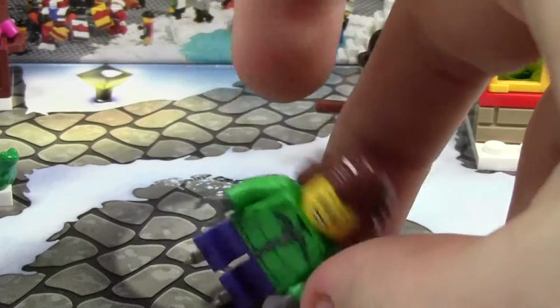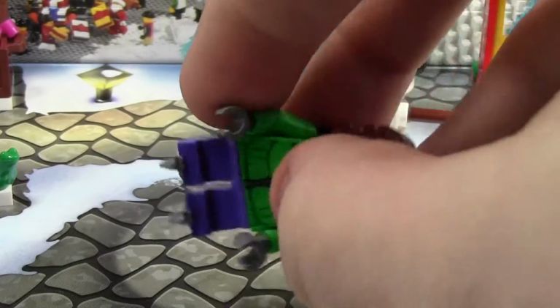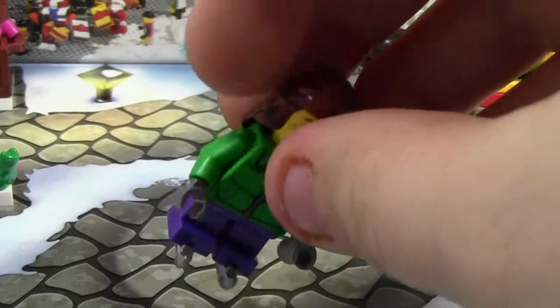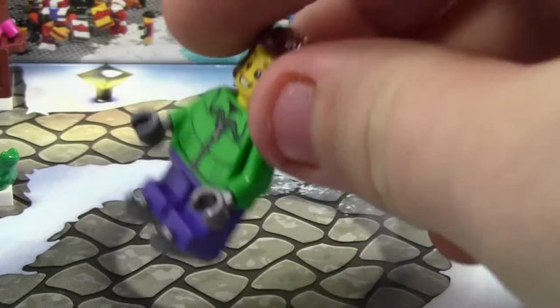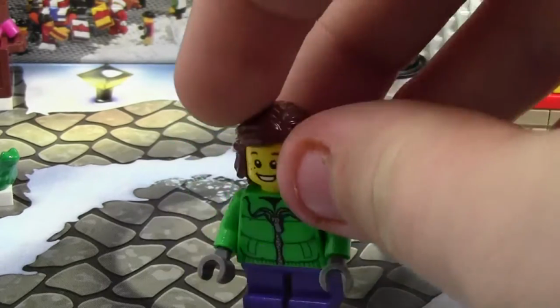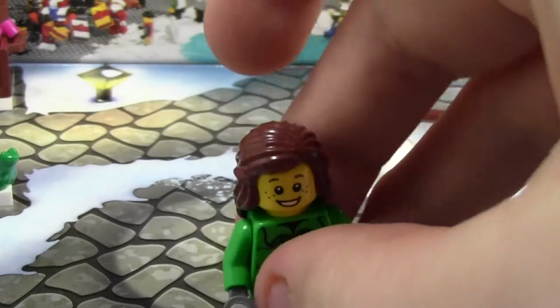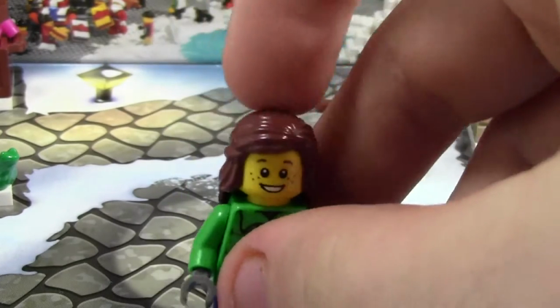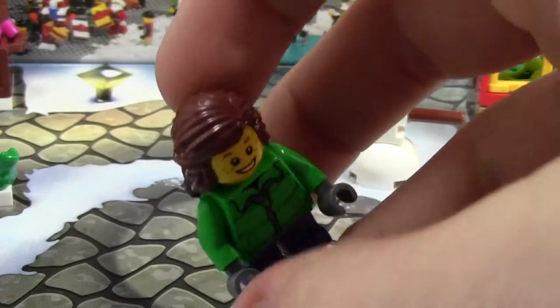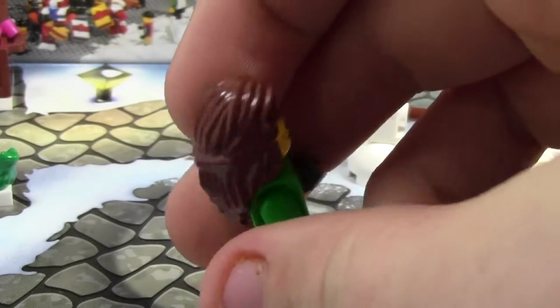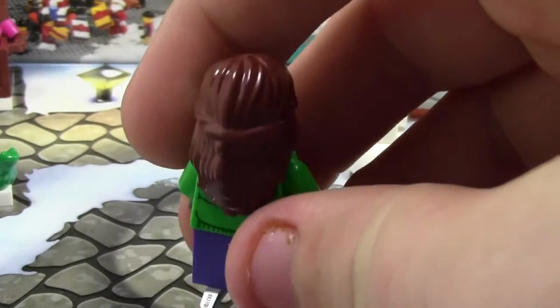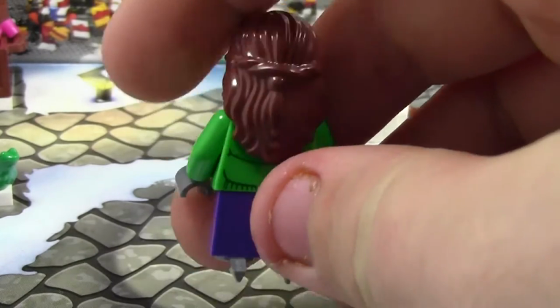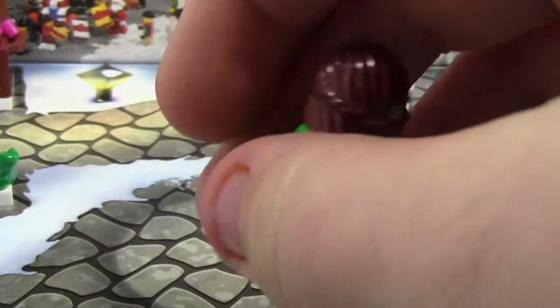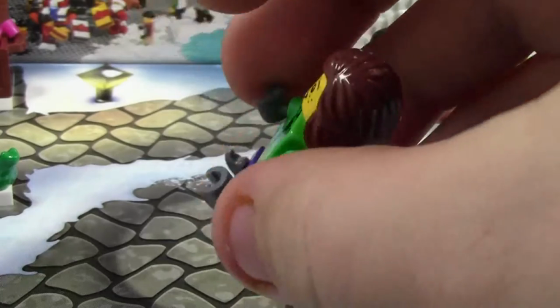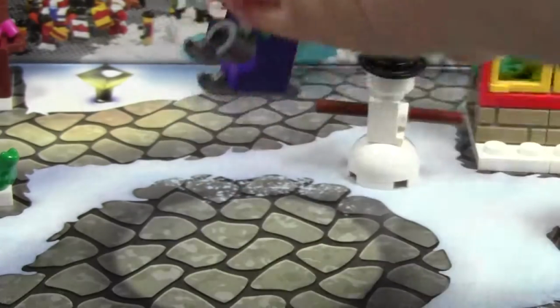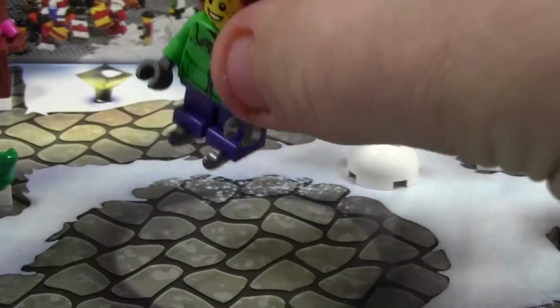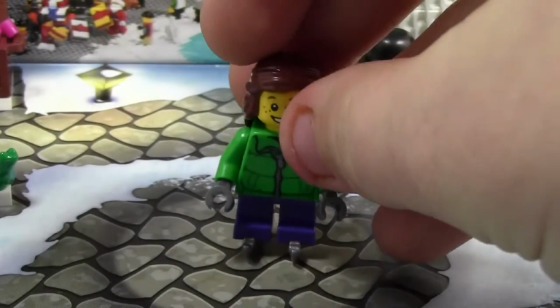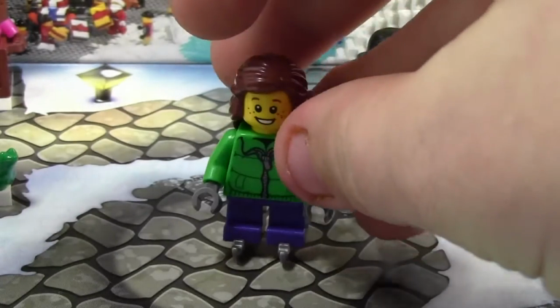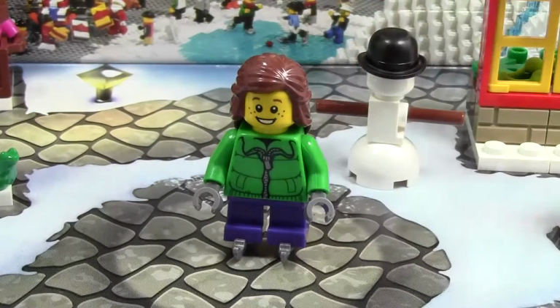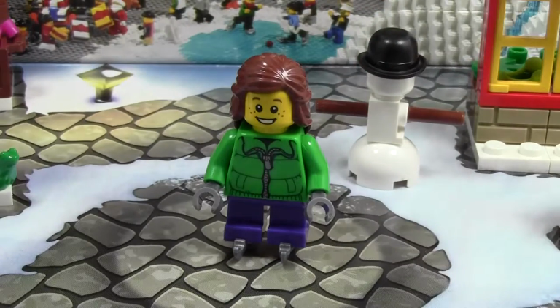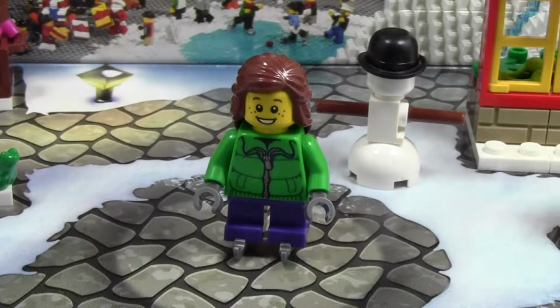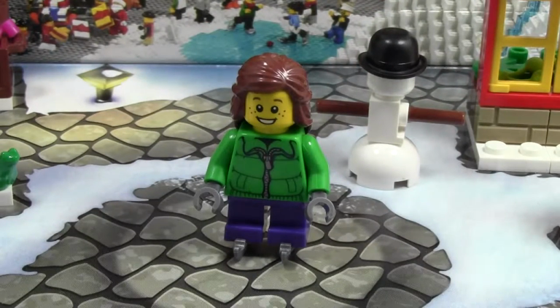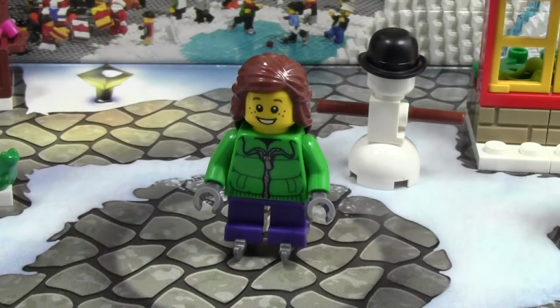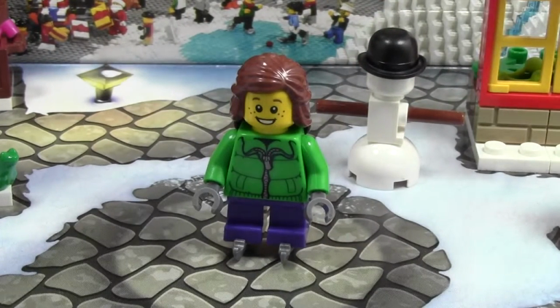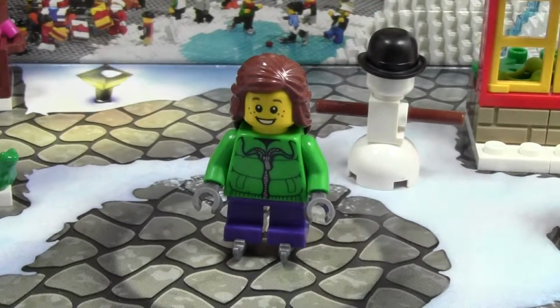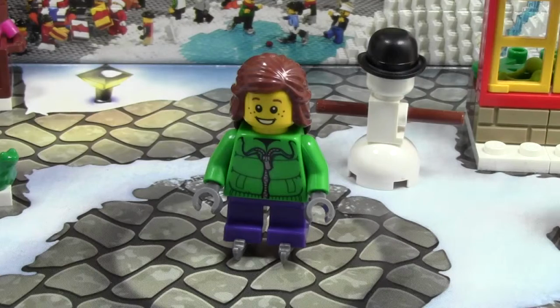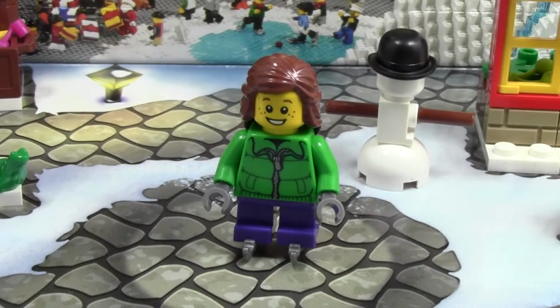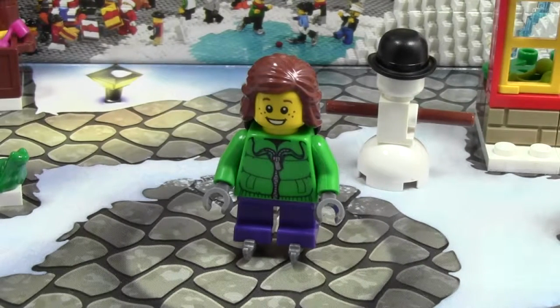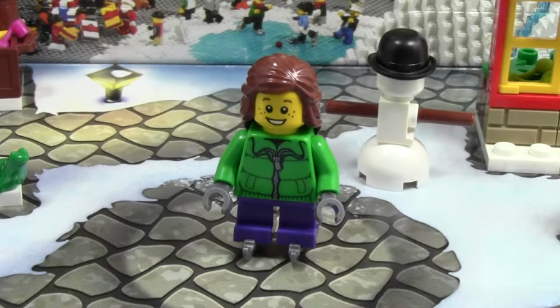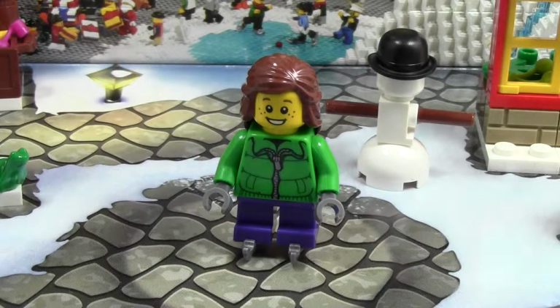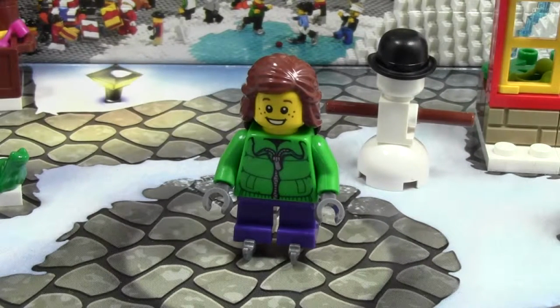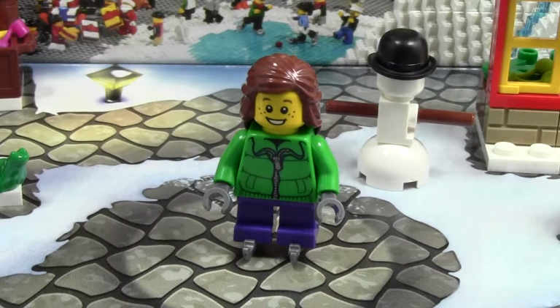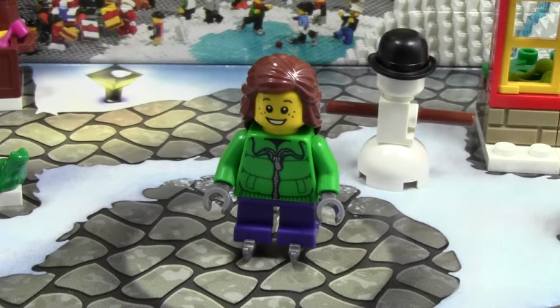Very cool little minifigure here. I really like the hair, actually. Thanks for watching day number 8 of the LEGO City Advent Calendar 2014. Stay tuned for day number 9 tomorrow and the rest of the days in this 24-day LEGO City Advent Calendar.